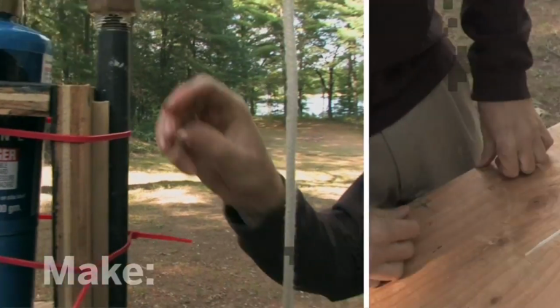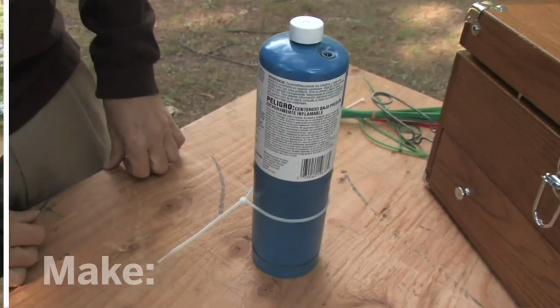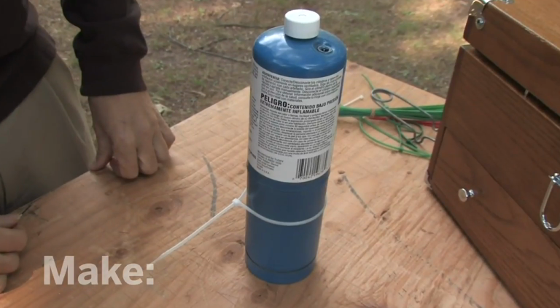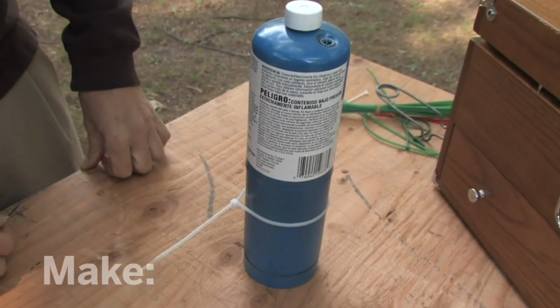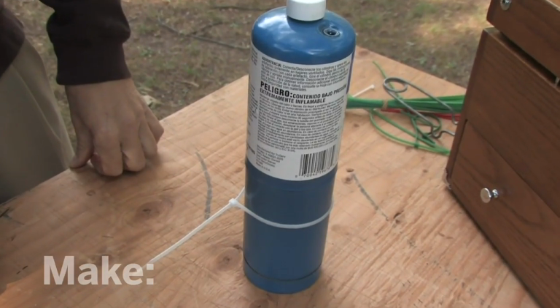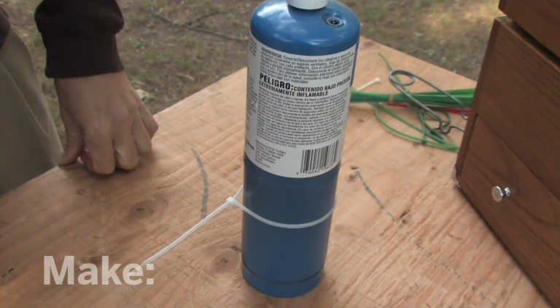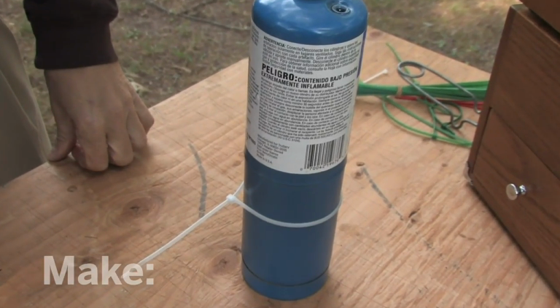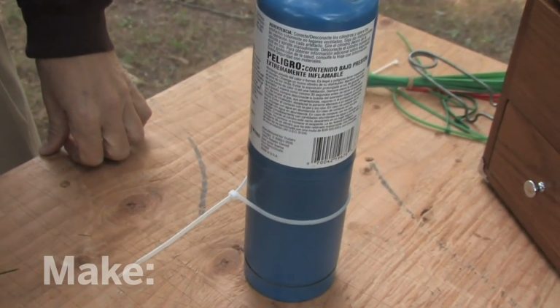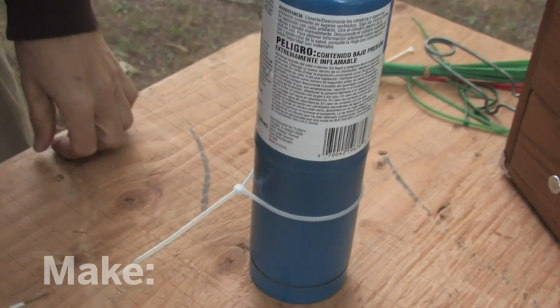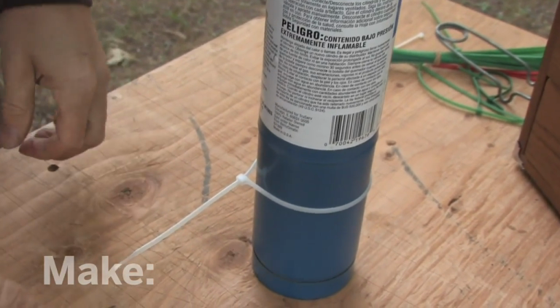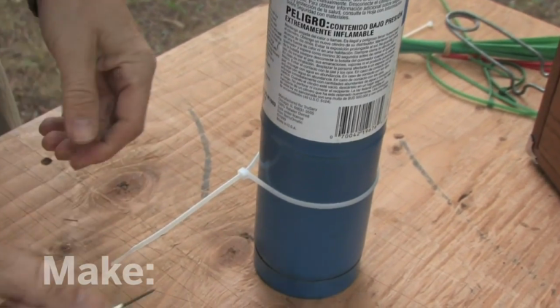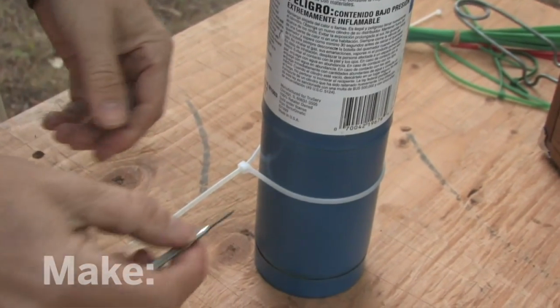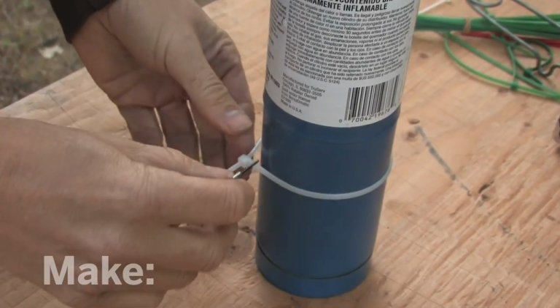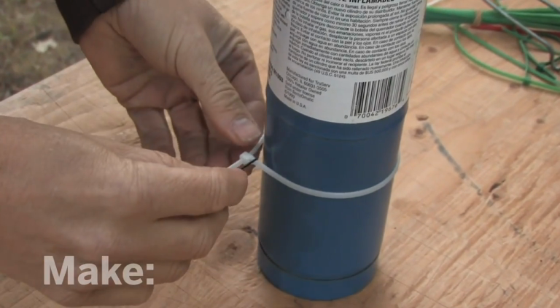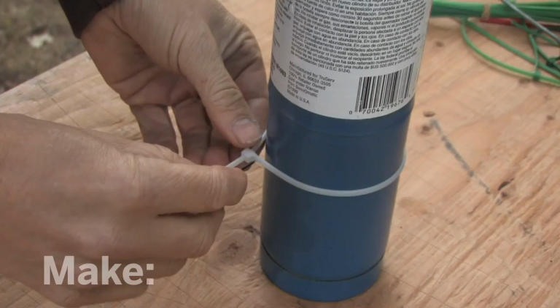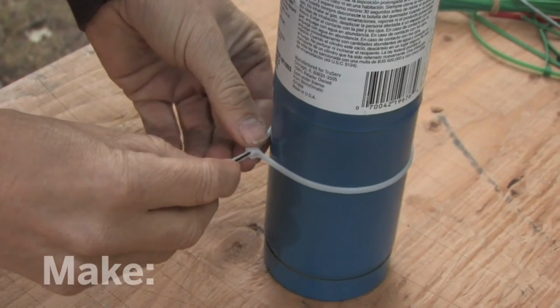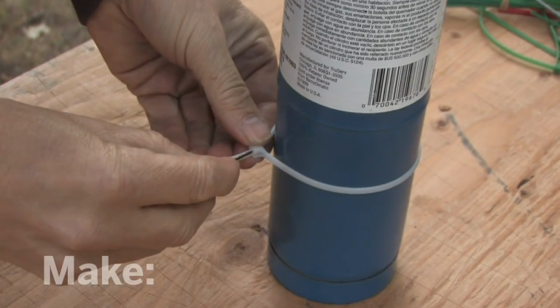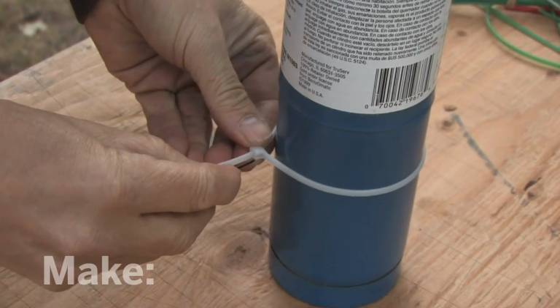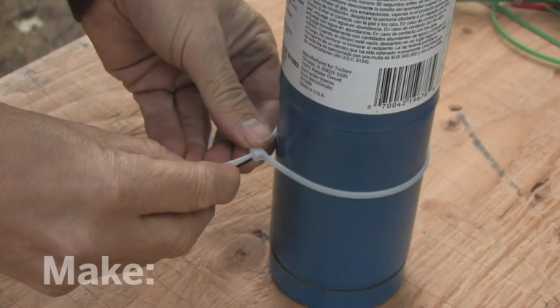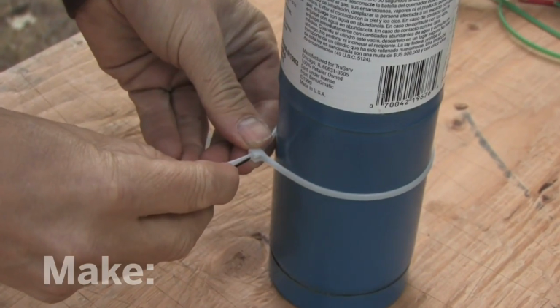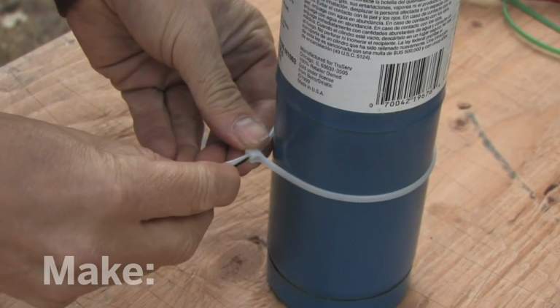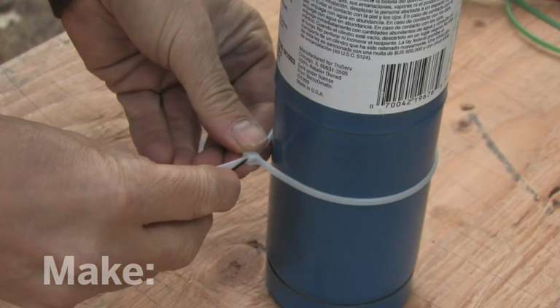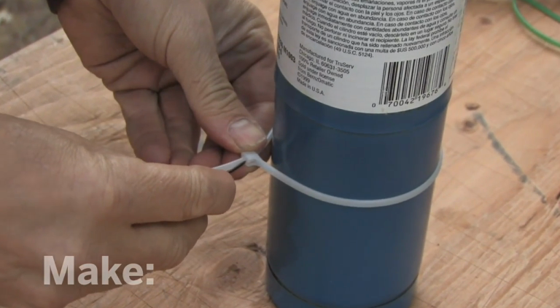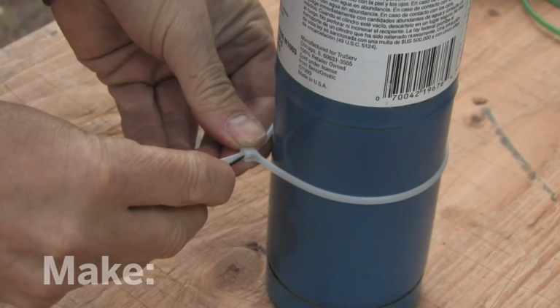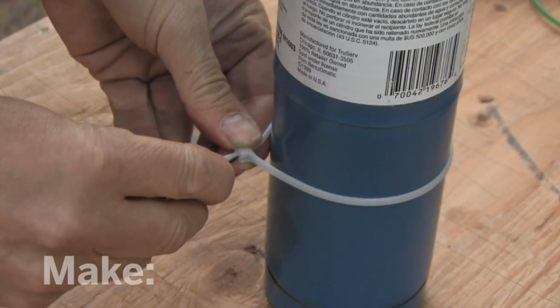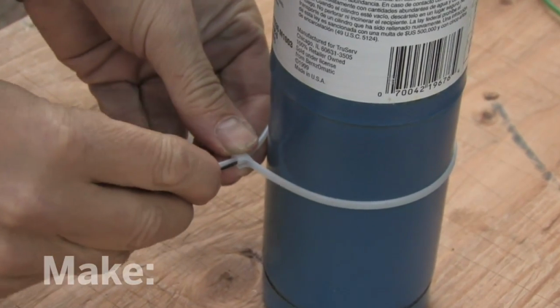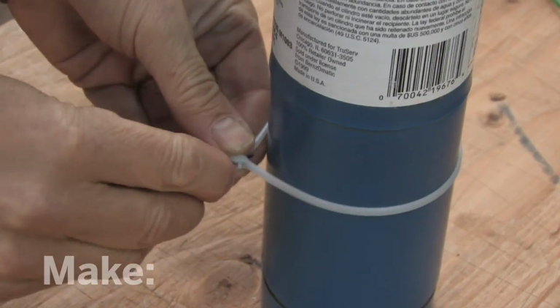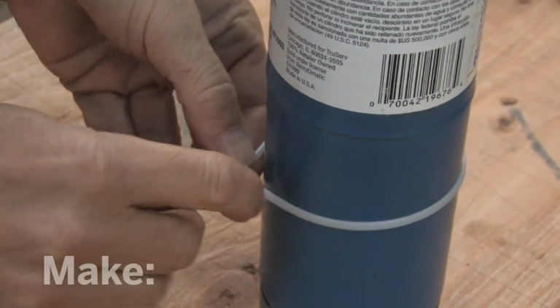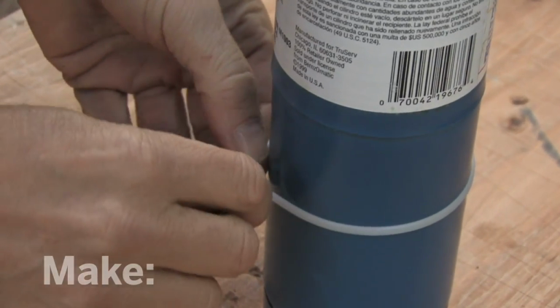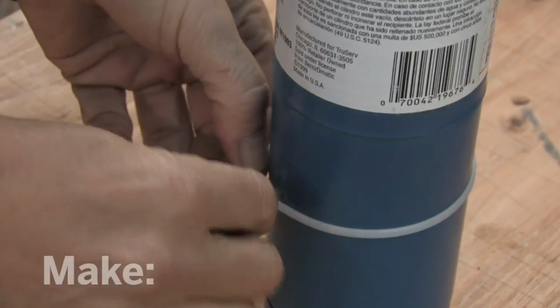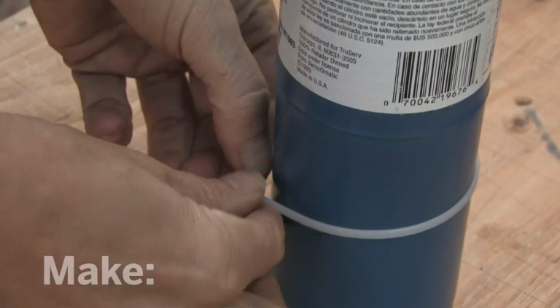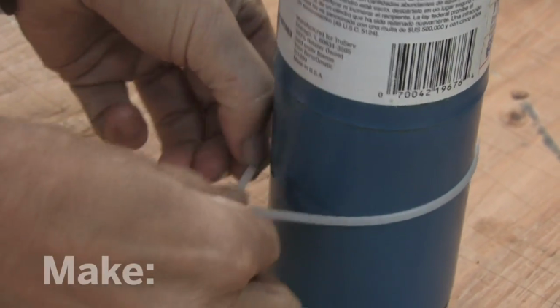What if you've tied something down and you want to undo it? It's simple. You can insert a small flat-headed screwdriver here and release the ratchet.